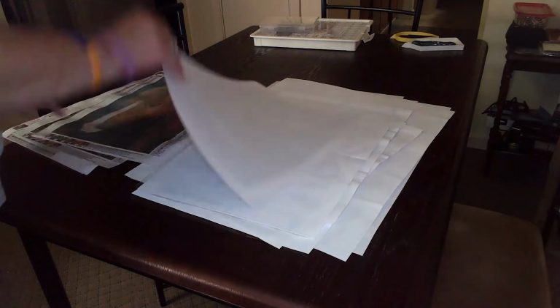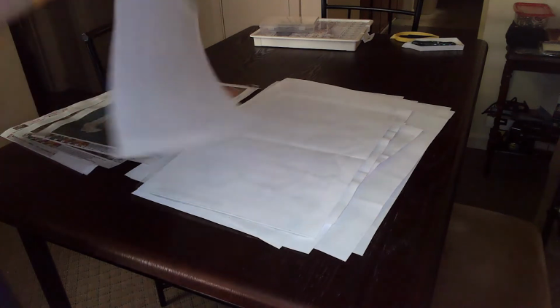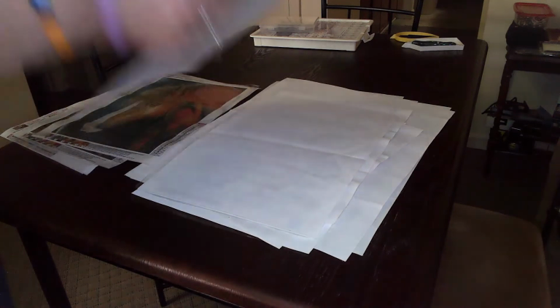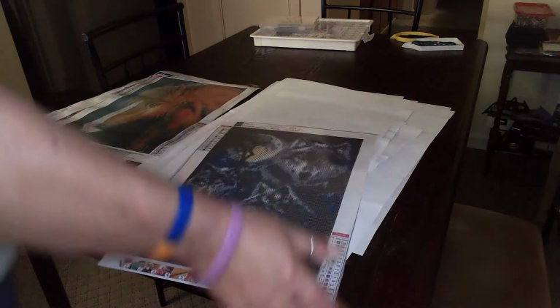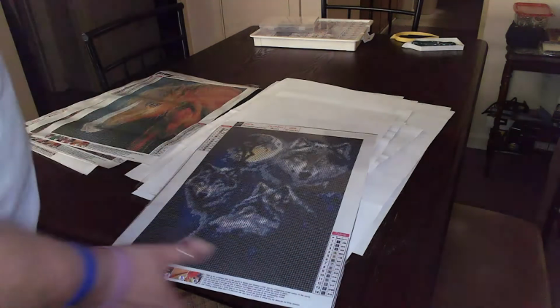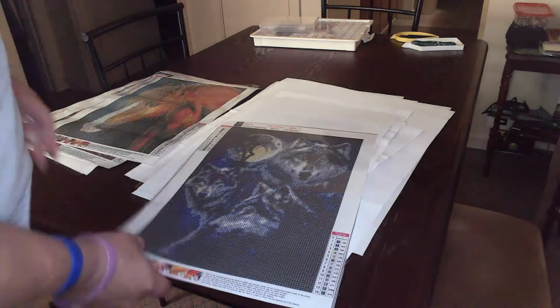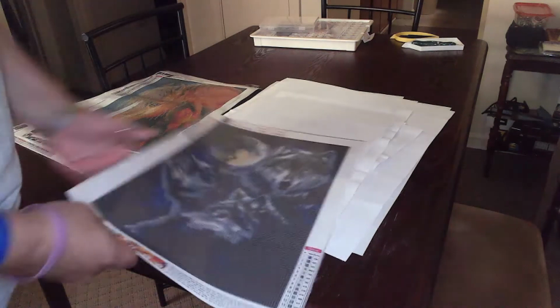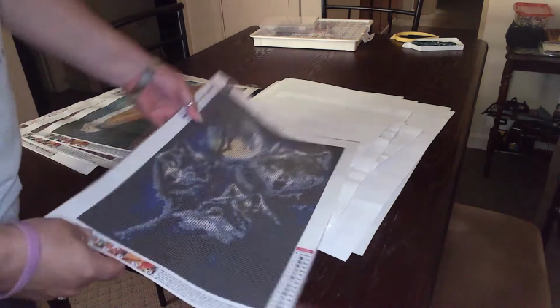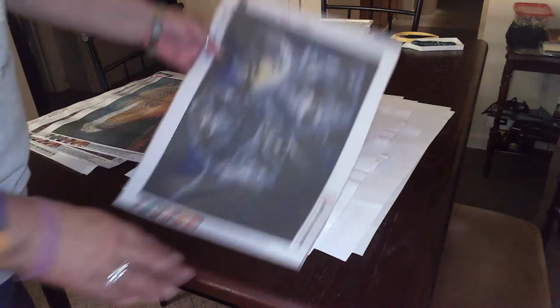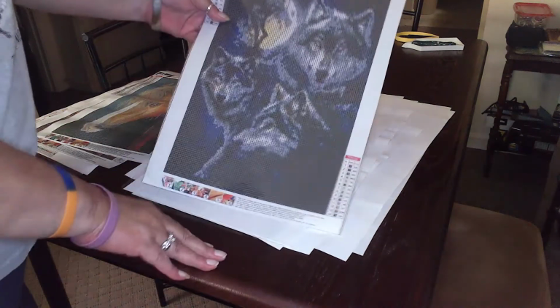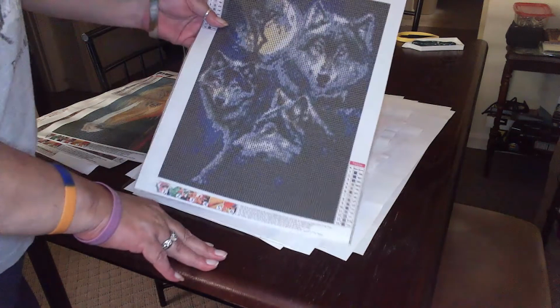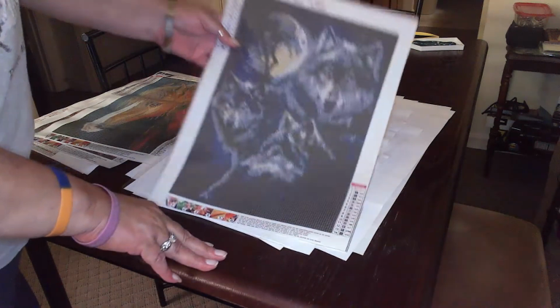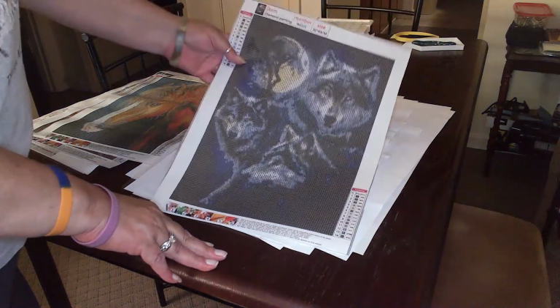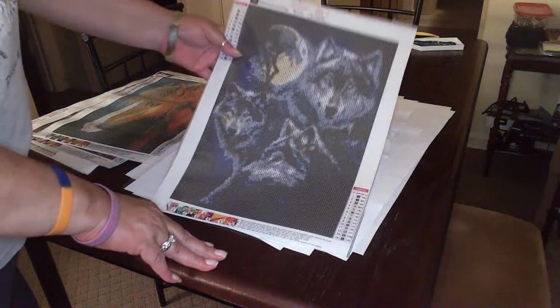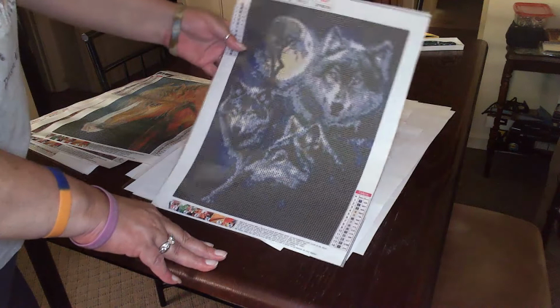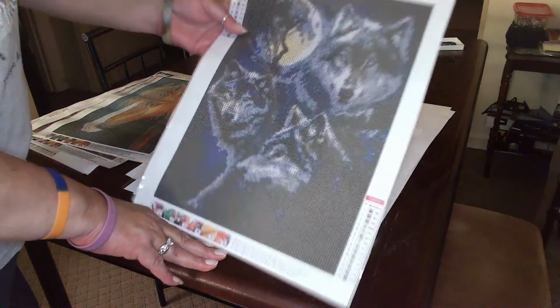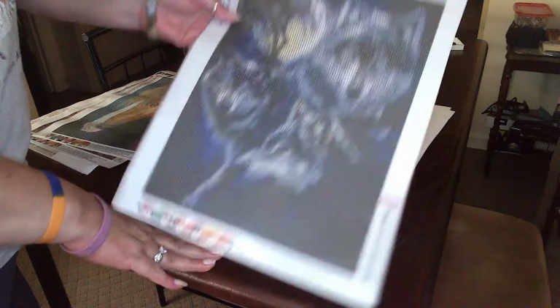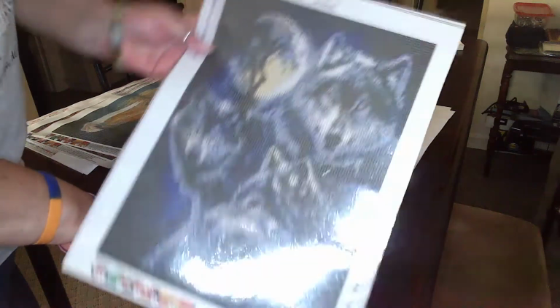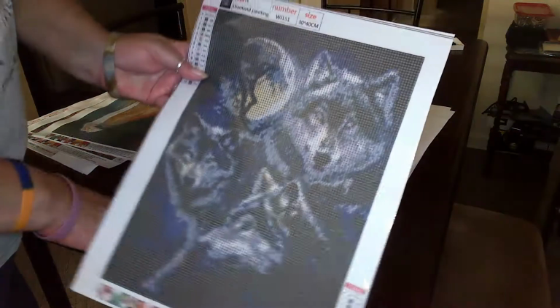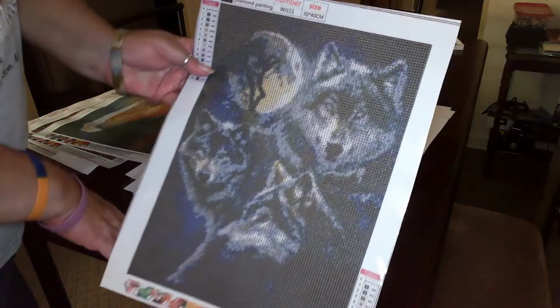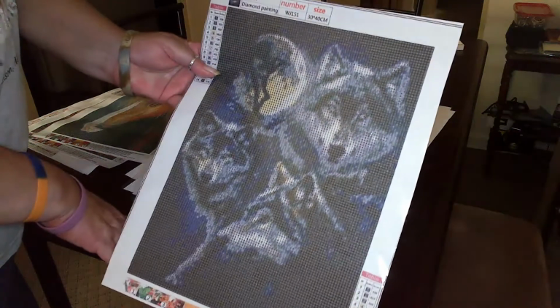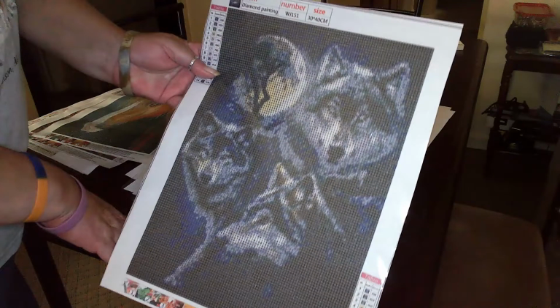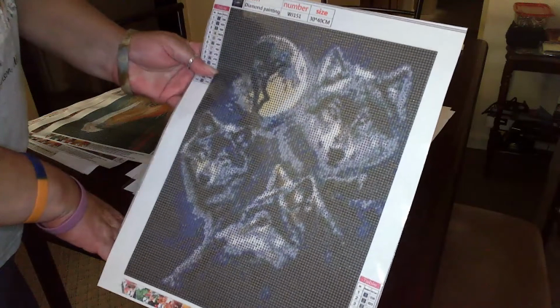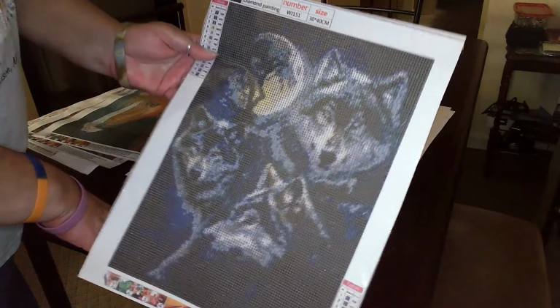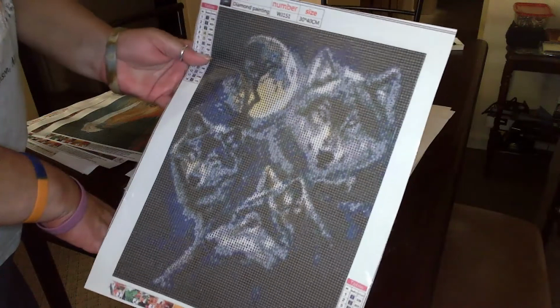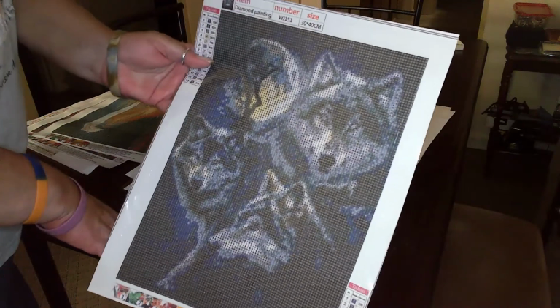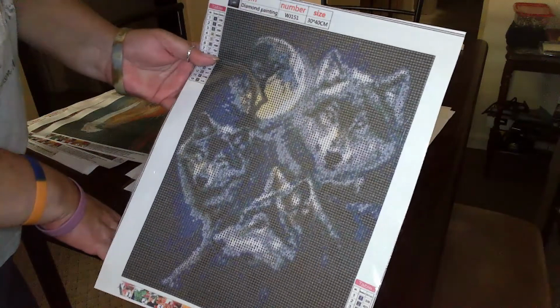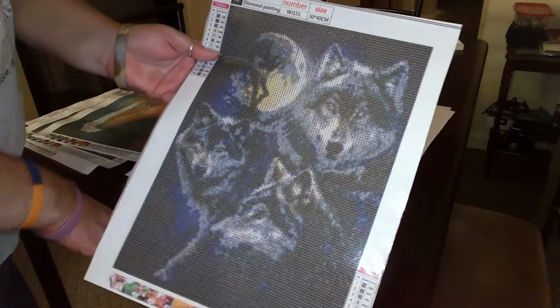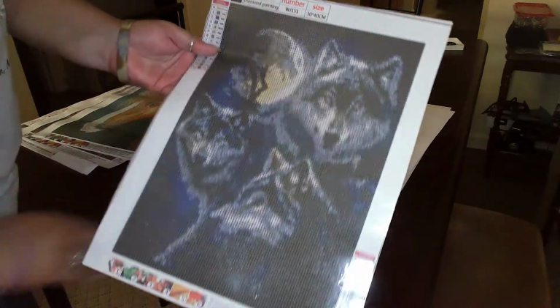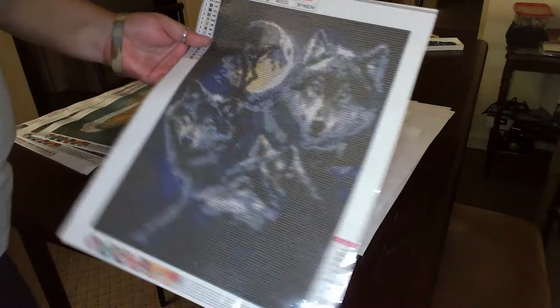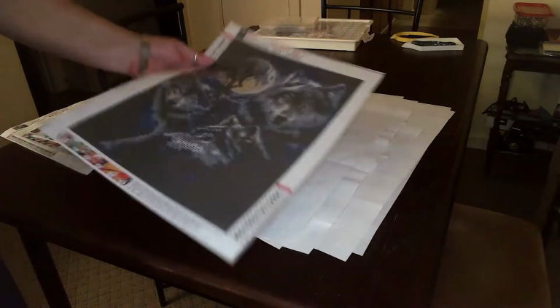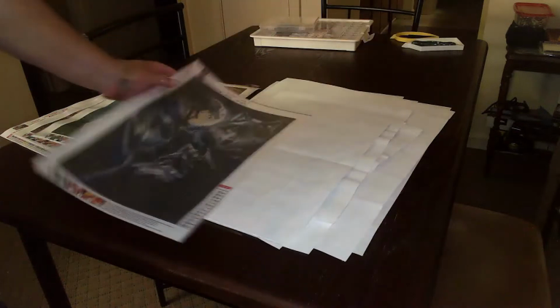Let's get a little closer — I guess this is a wolf one. I'm not sure how well this is going to render, but again it's a wolf.